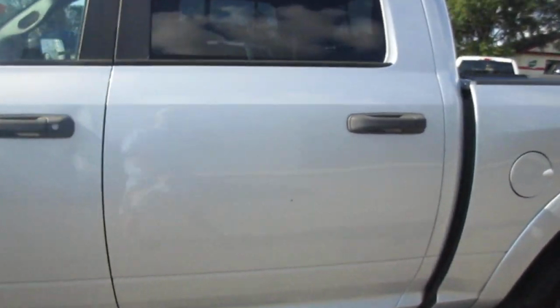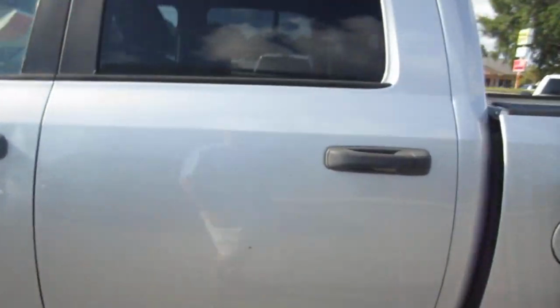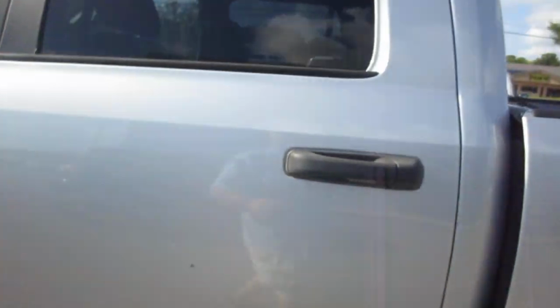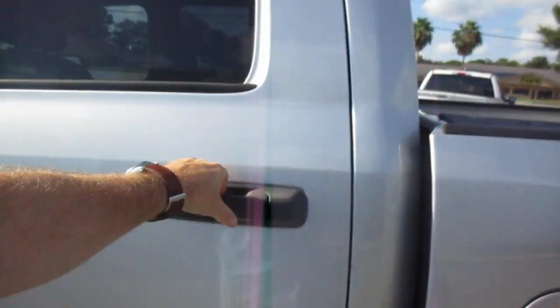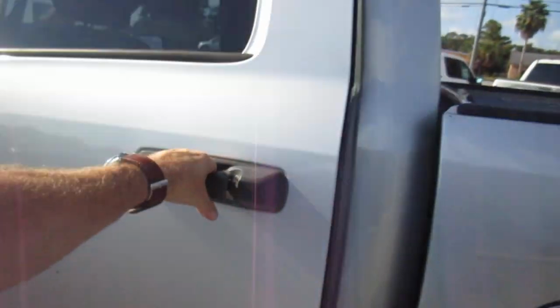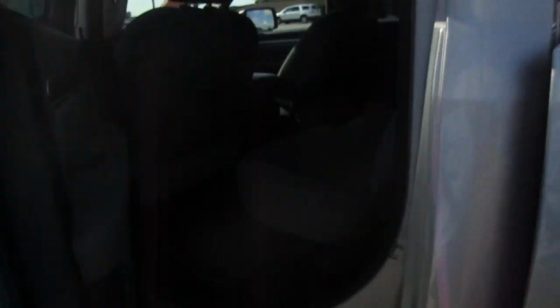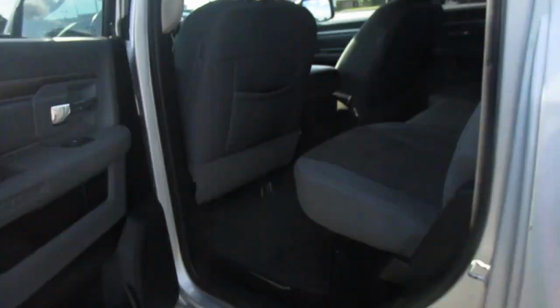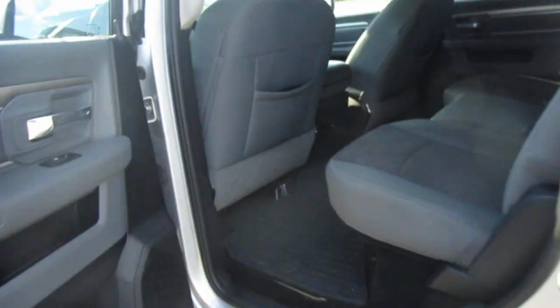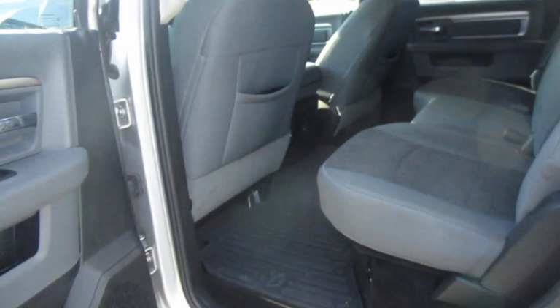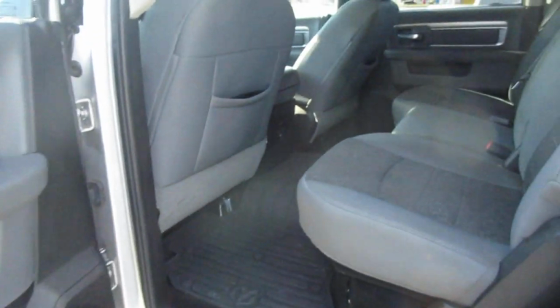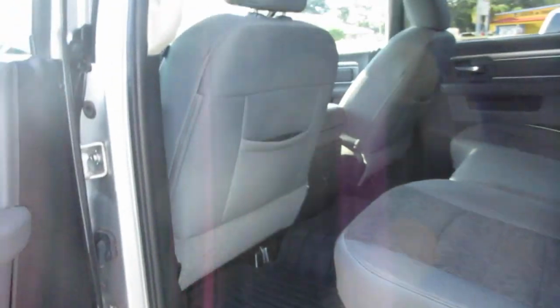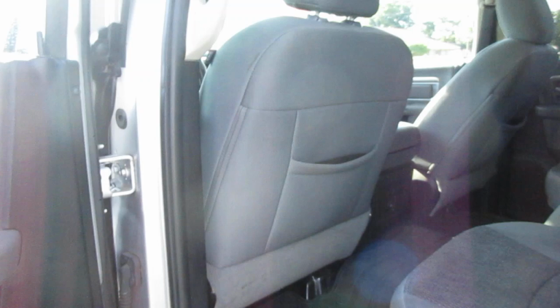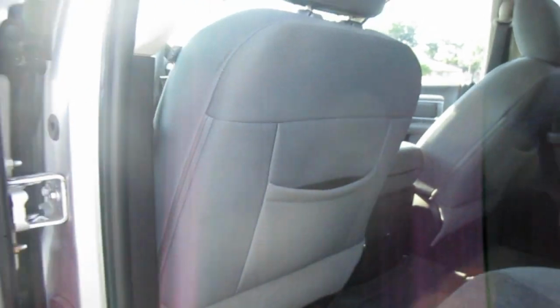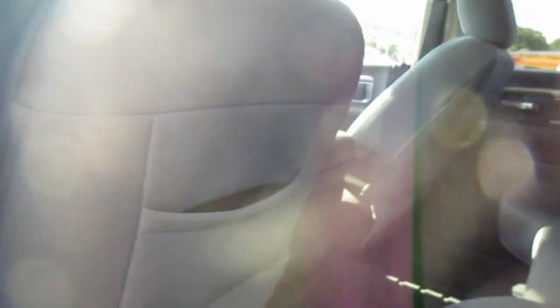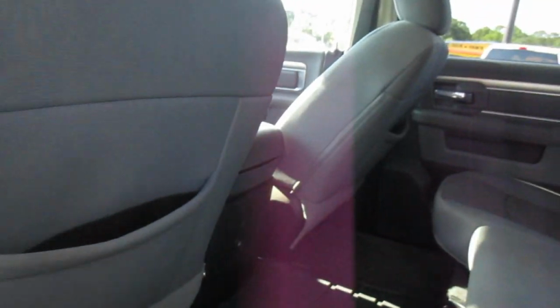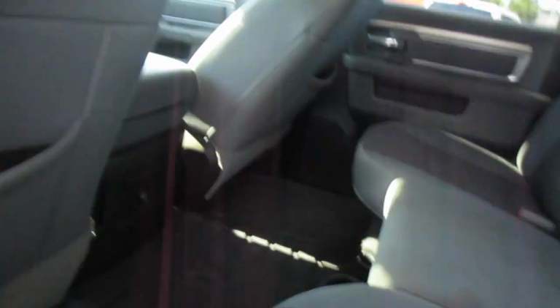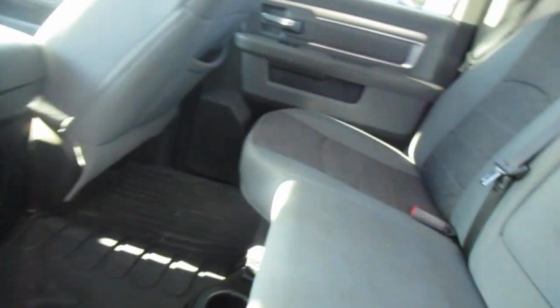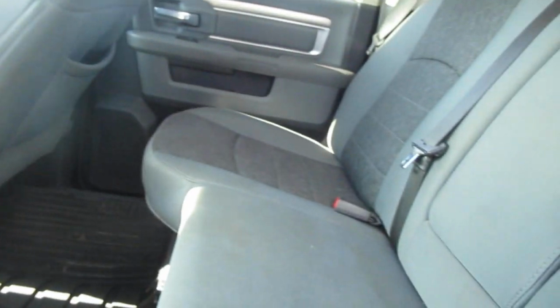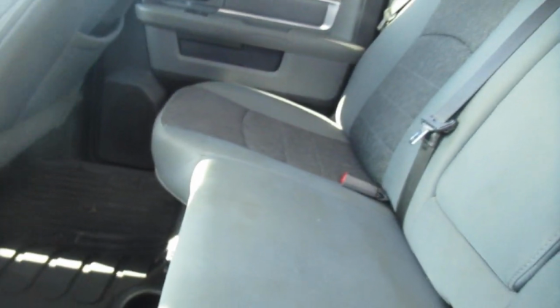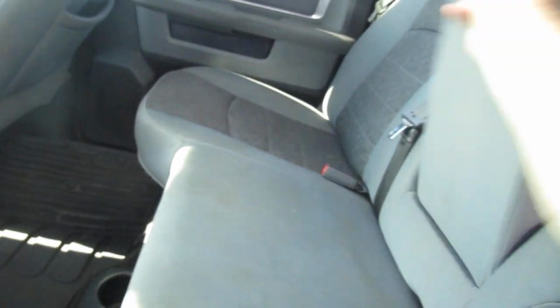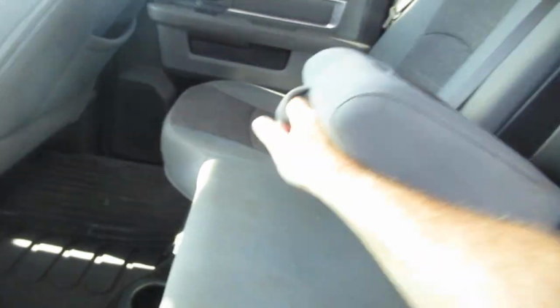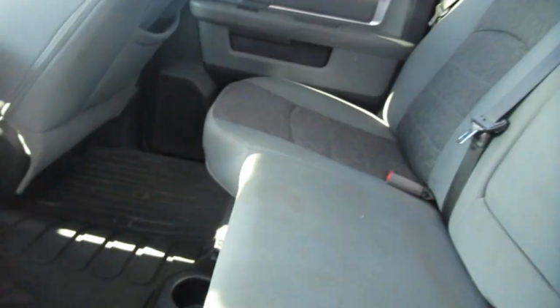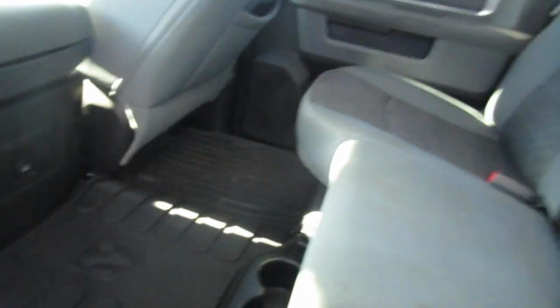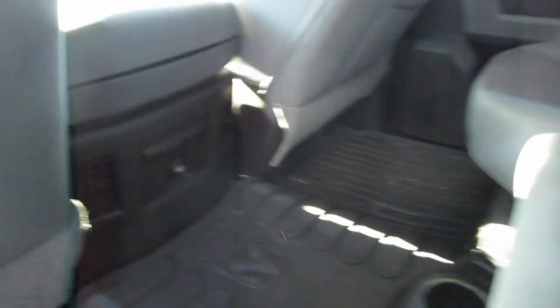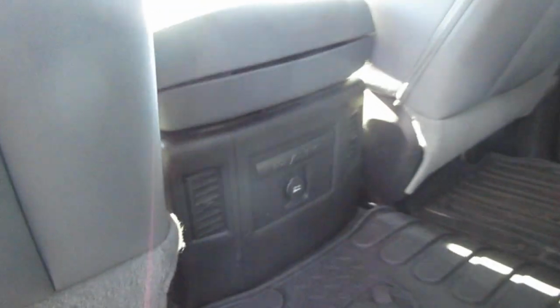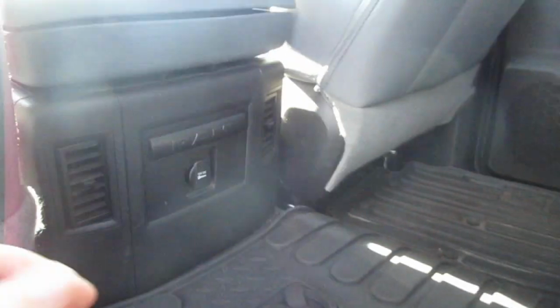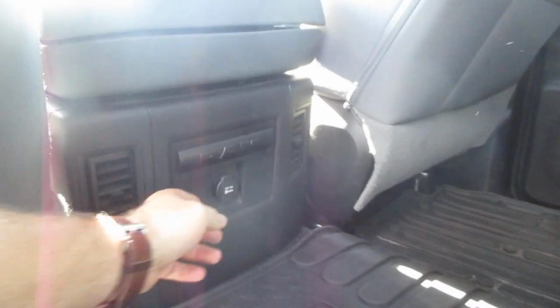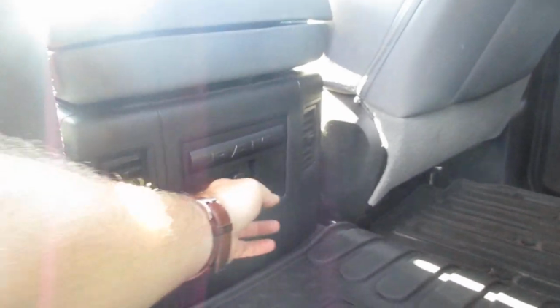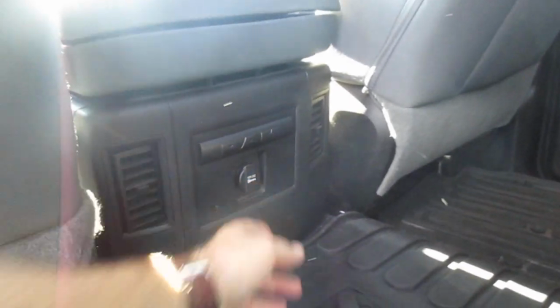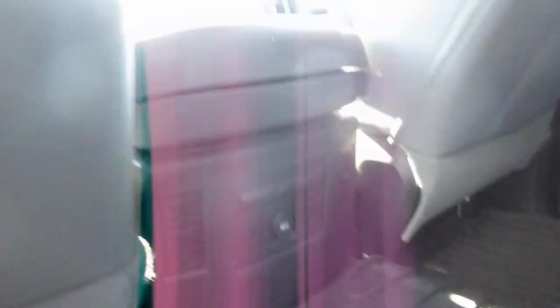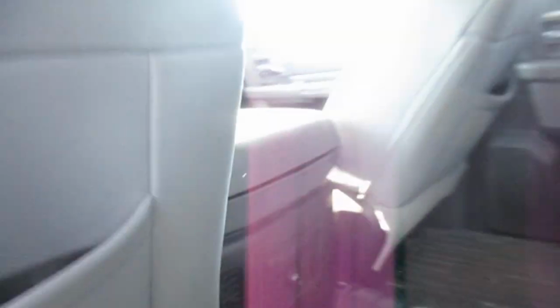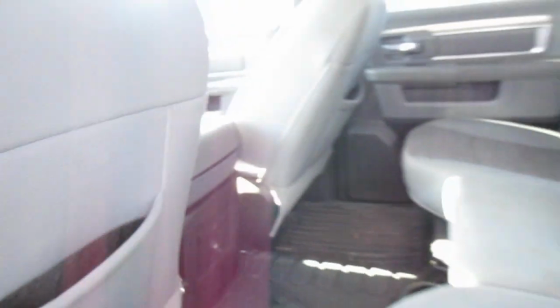Silver with dark cloth interior, gray. Heavy duty floor liners, rear passengers get a fold down armrest and cup holder combo. Plus they get a 12 volt power supply back there.